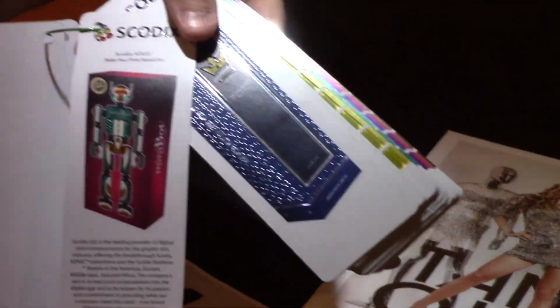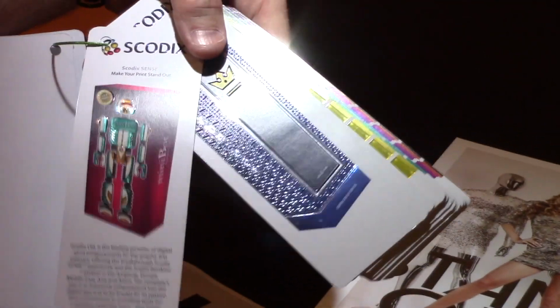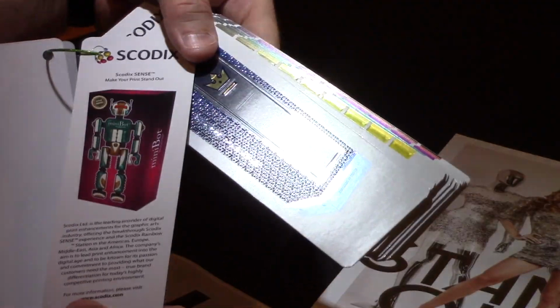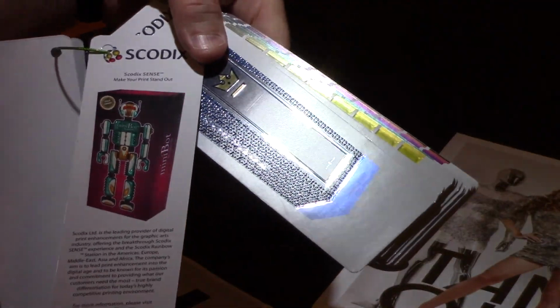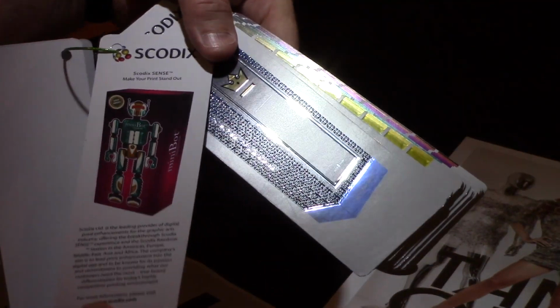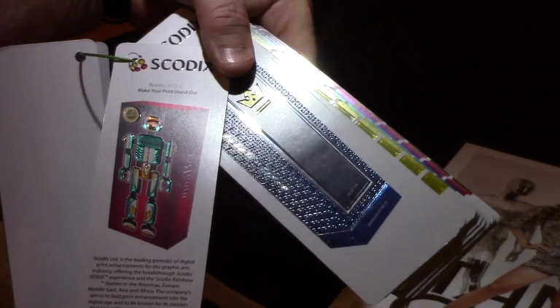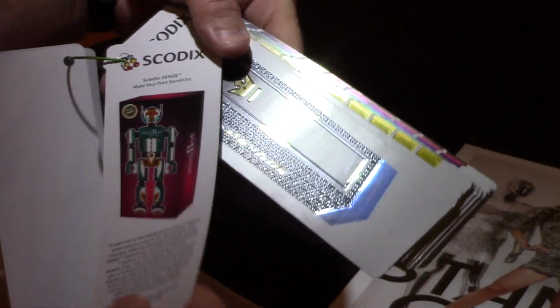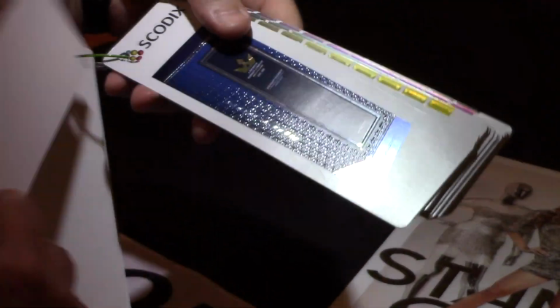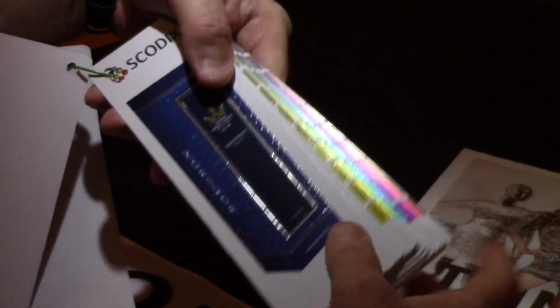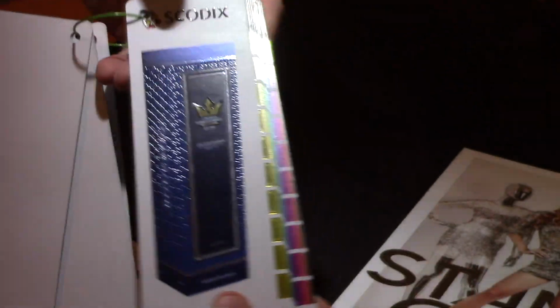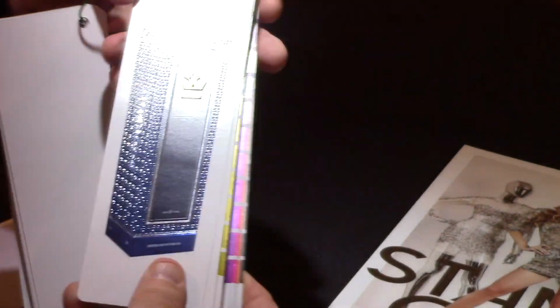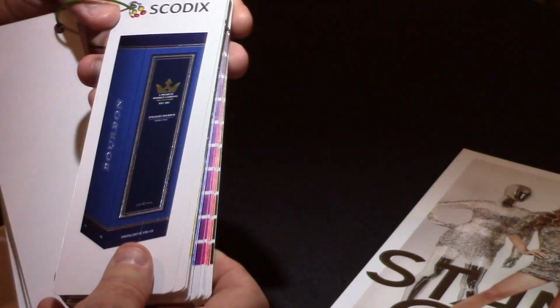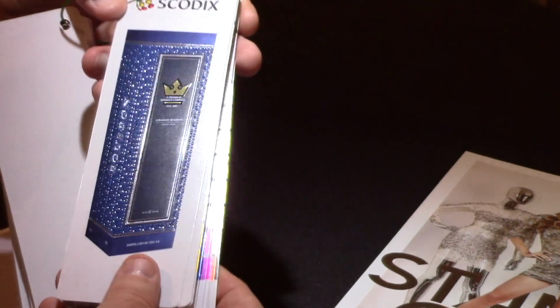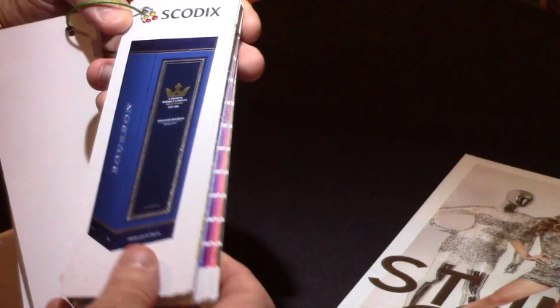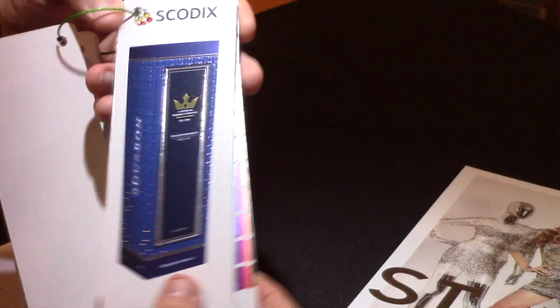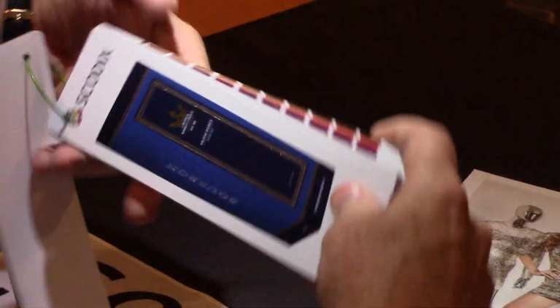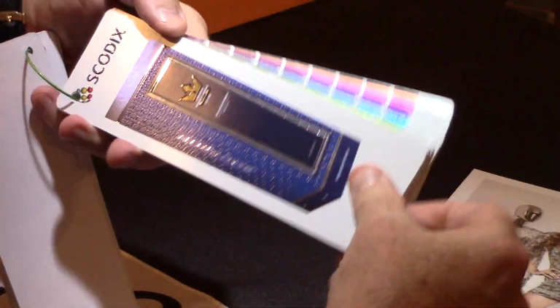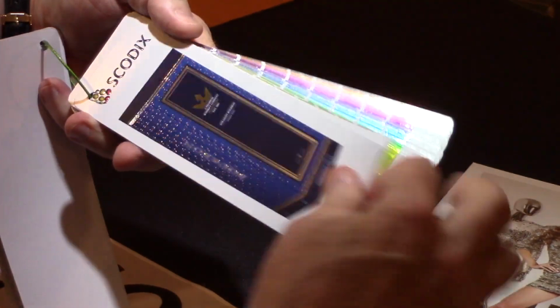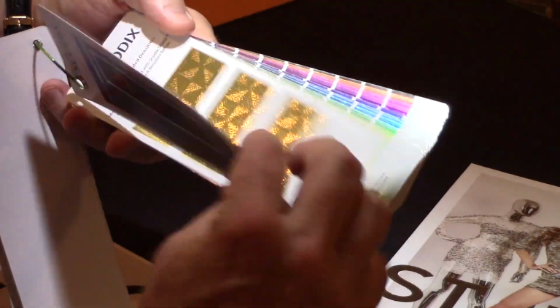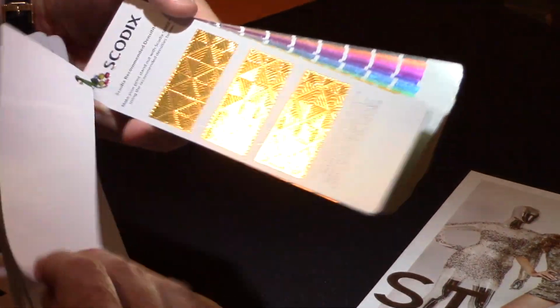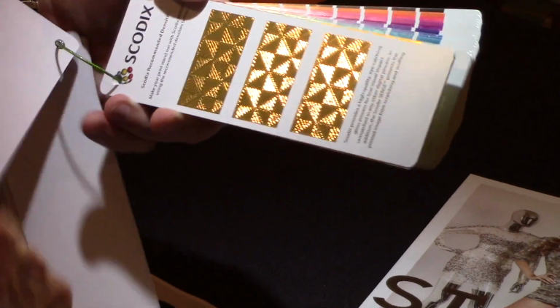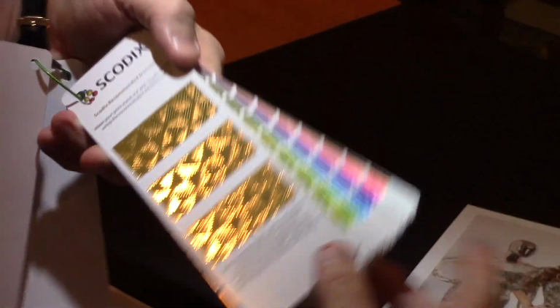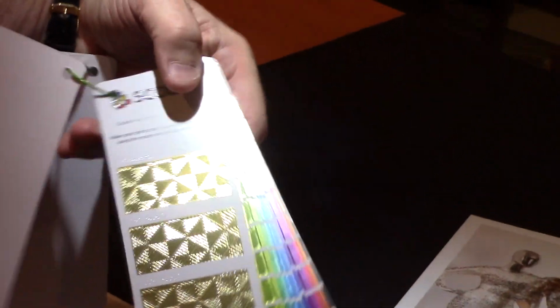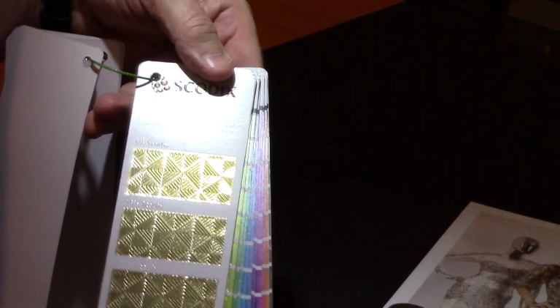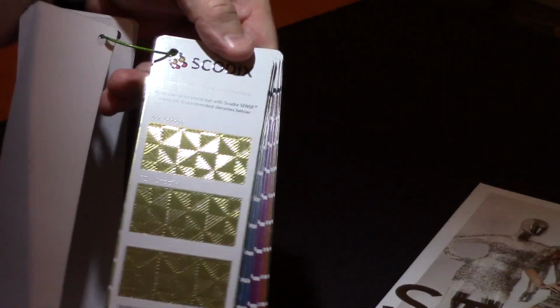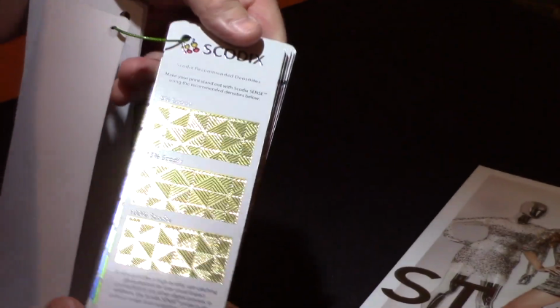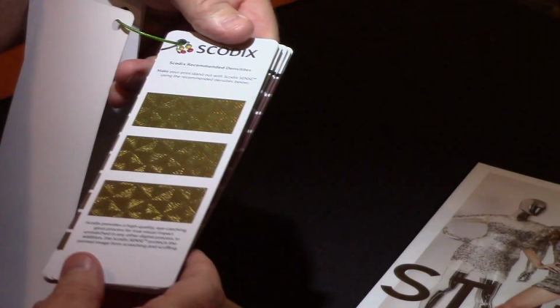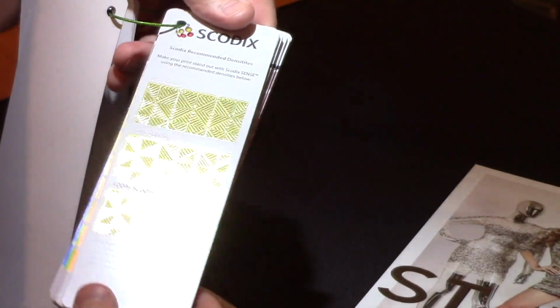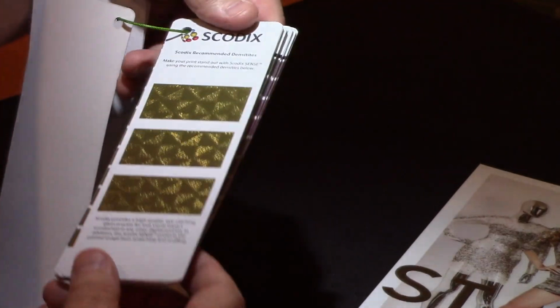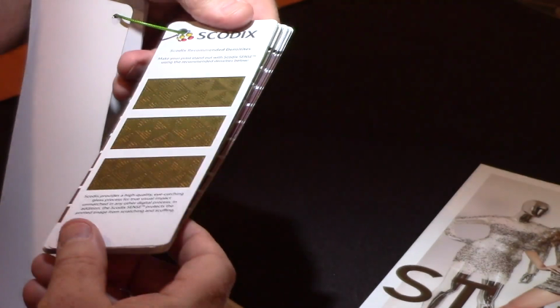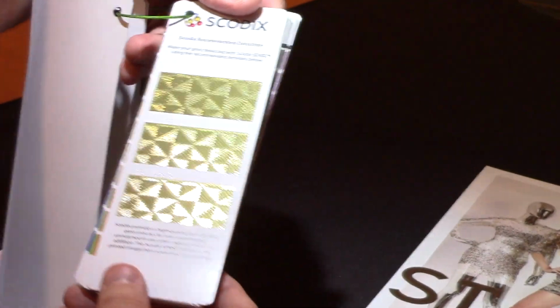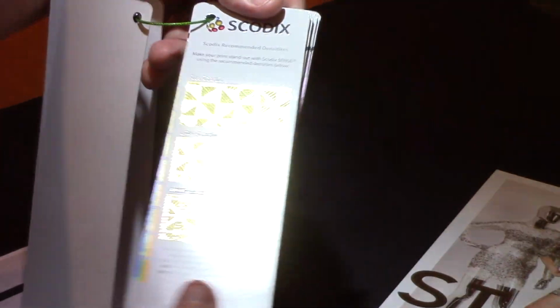In here you get an example, and here's another example of what's possible with the SCOTIX. It's essentially a marketing piece — here's a good example of just taking our patterns and what can be done with the SCOTIX.